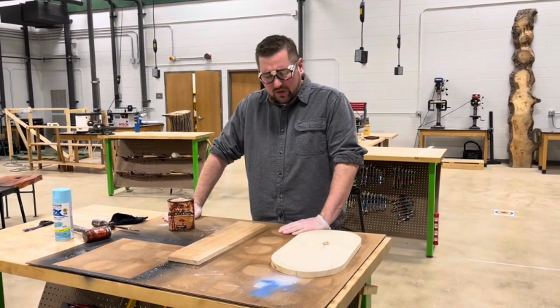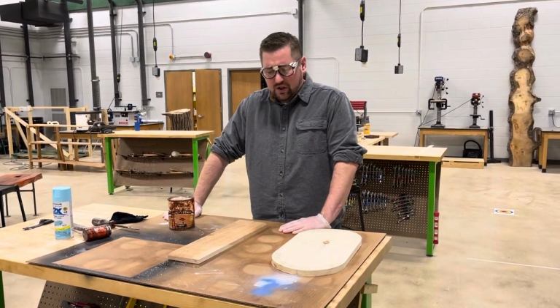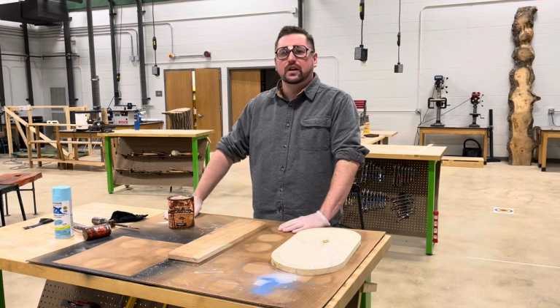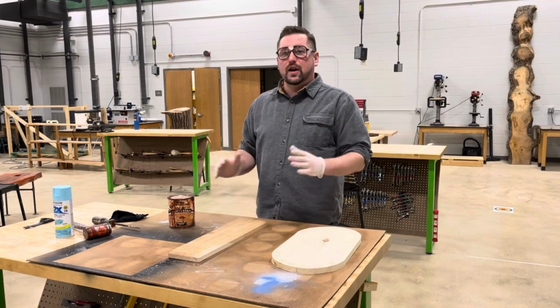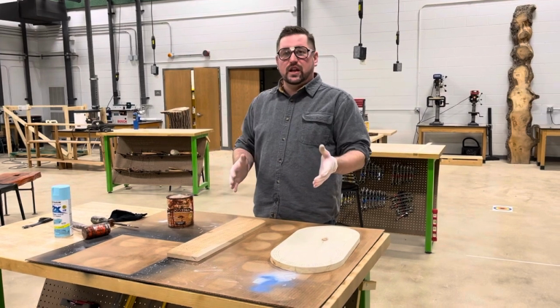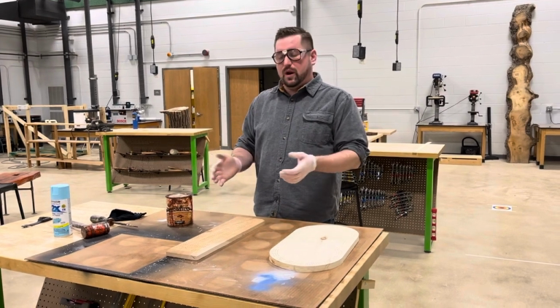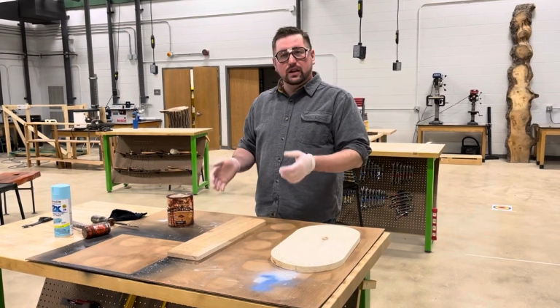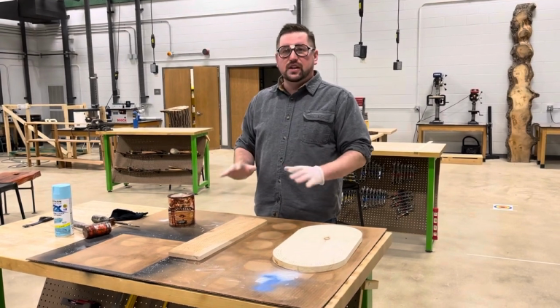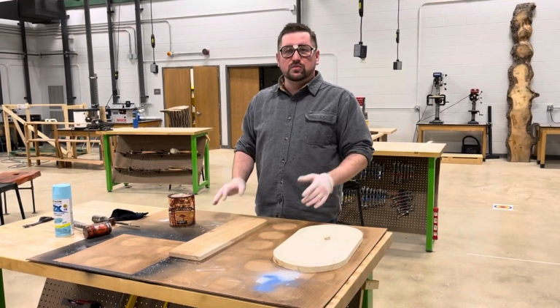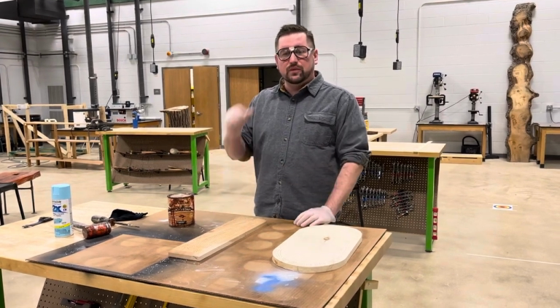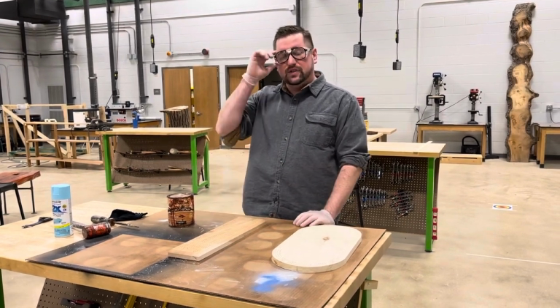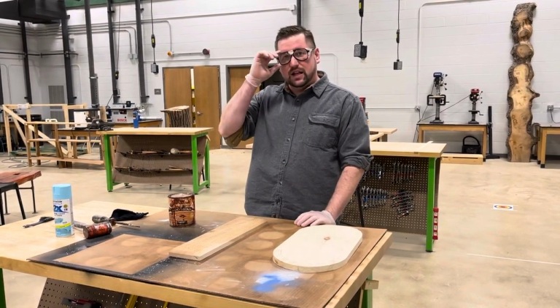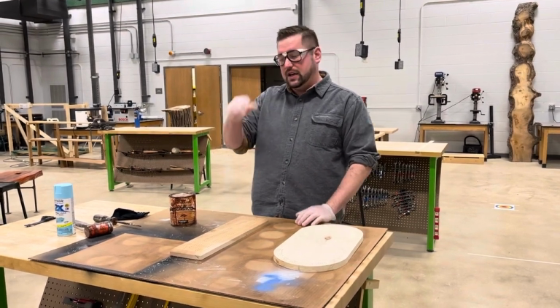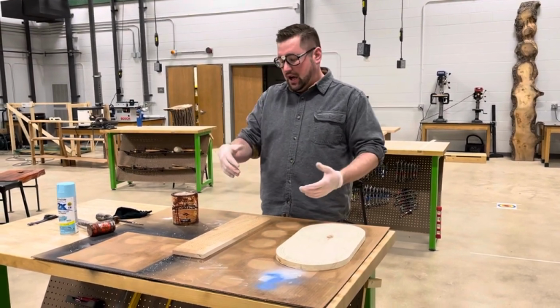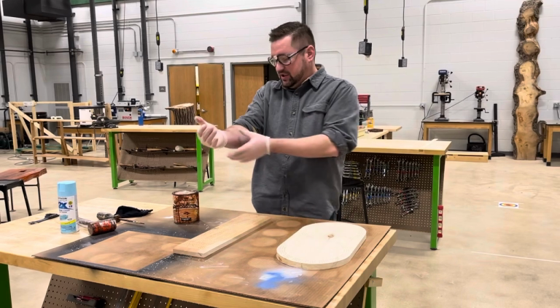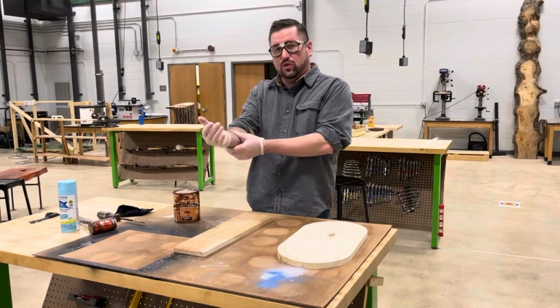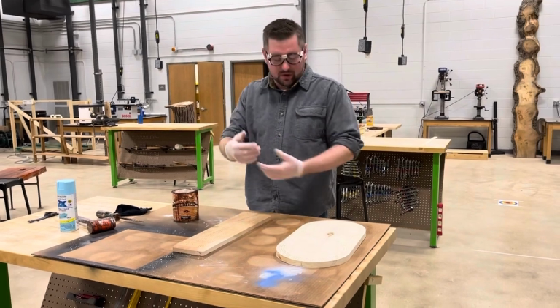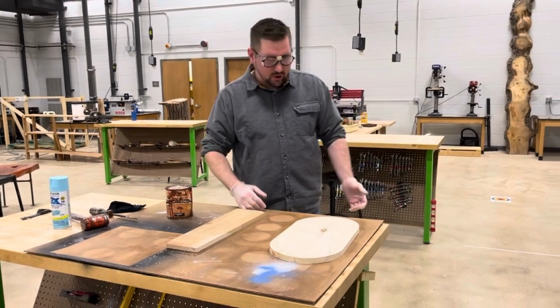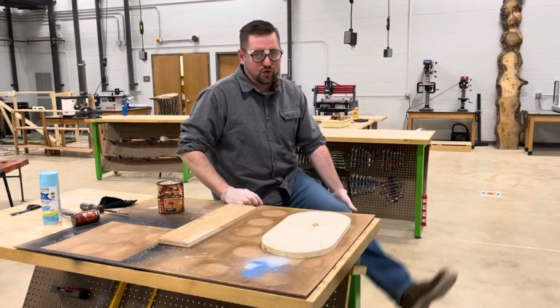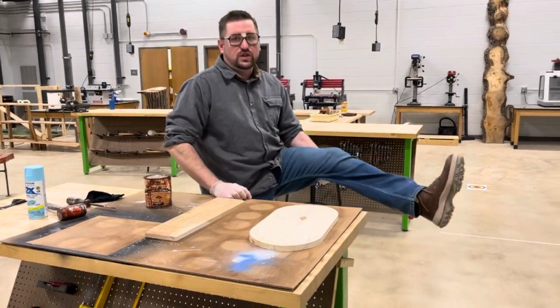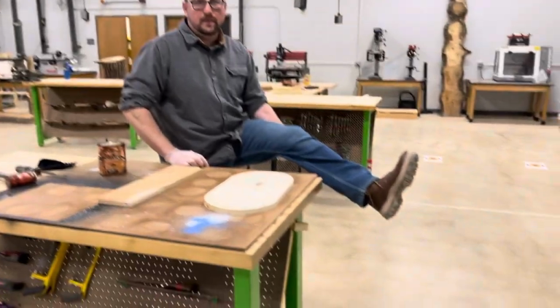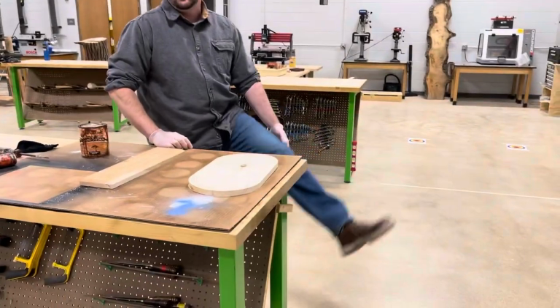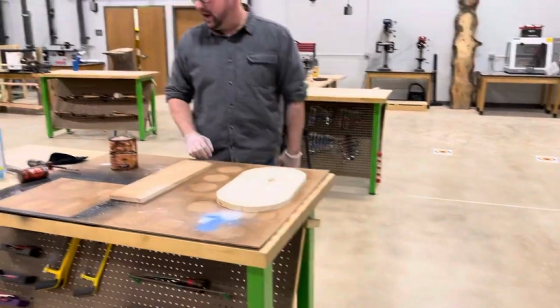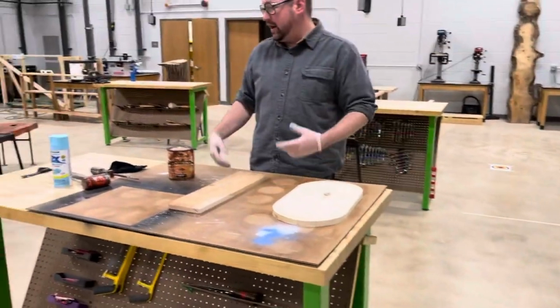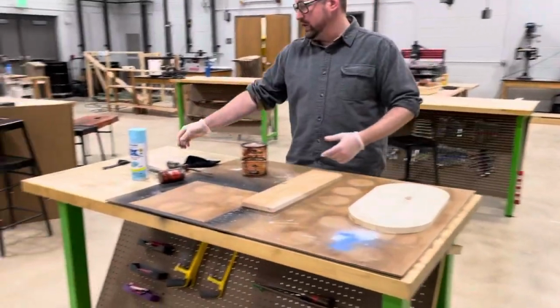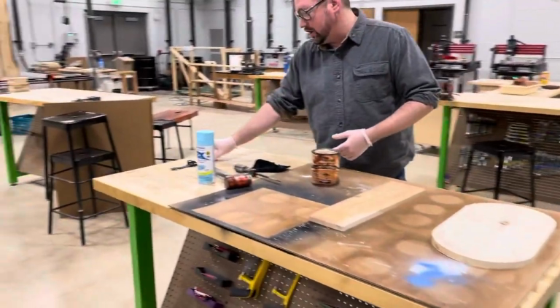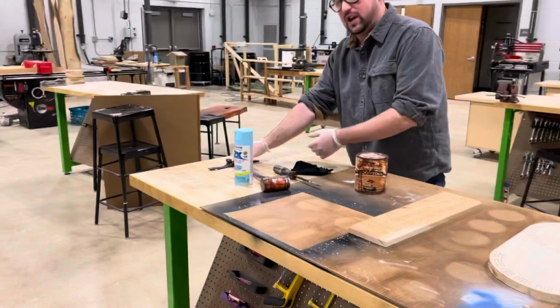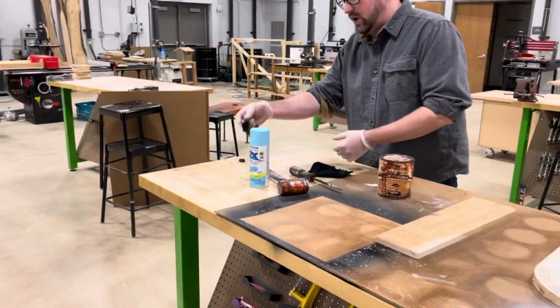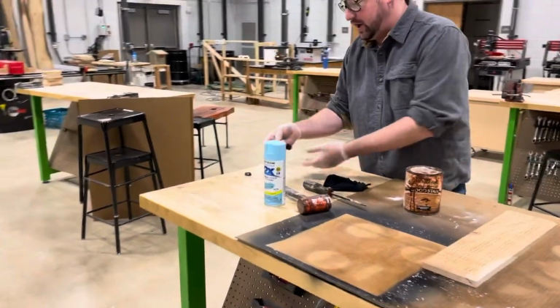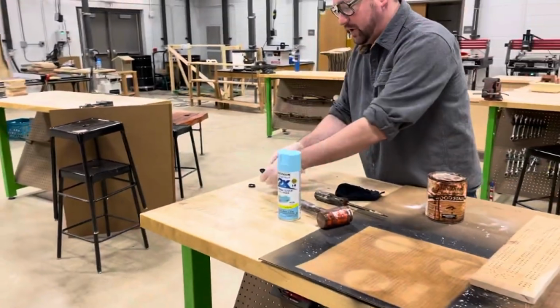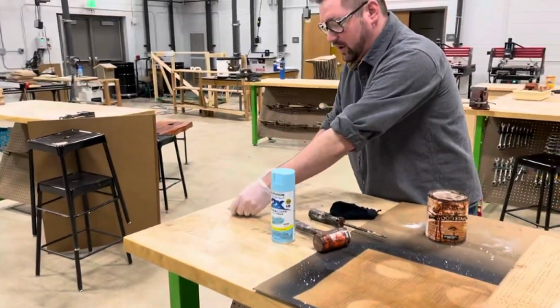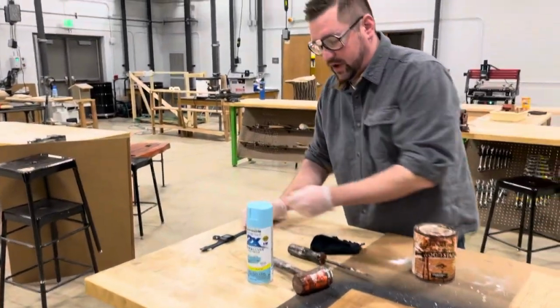To start off, whenever we're staining or spray painting, same rules apply: we need to have safety glasses on, sleeves rolled up, clothes tucked, shoes on, and our jewelry taken off — I have my watch and my ring taken off over here.